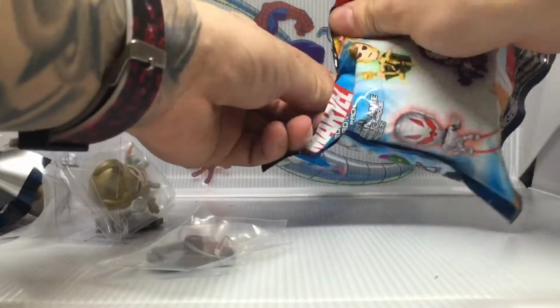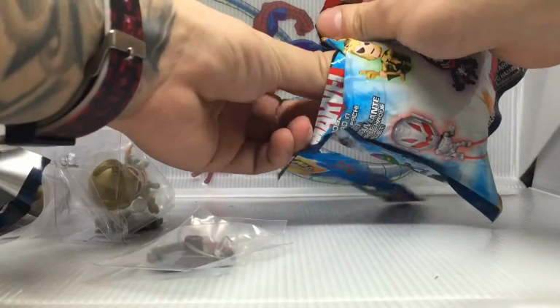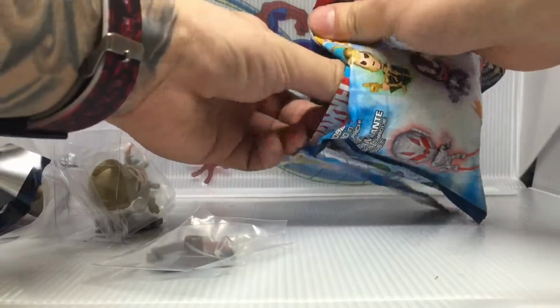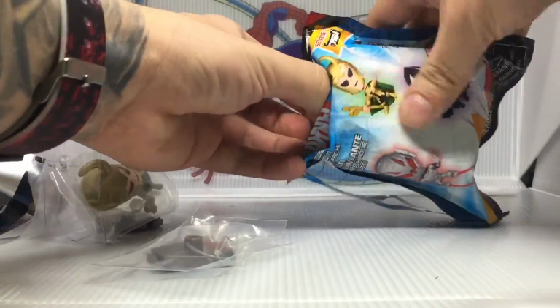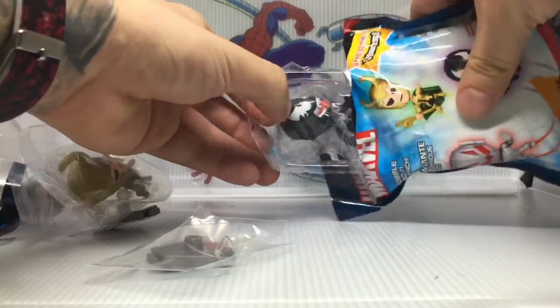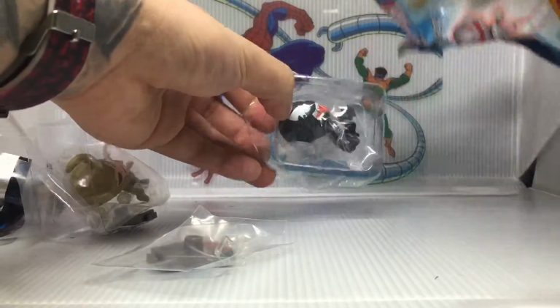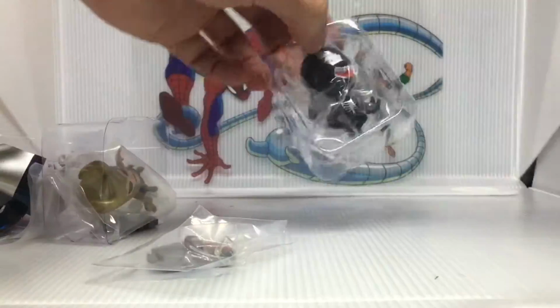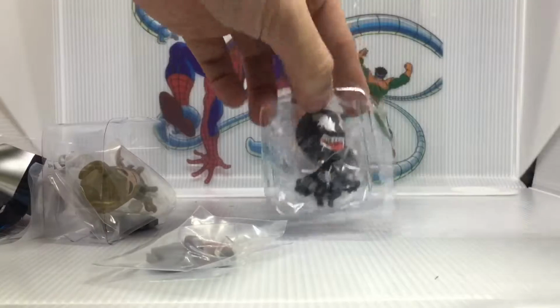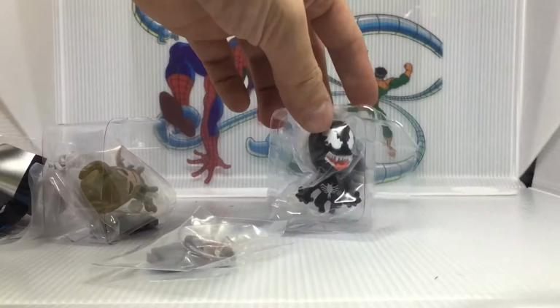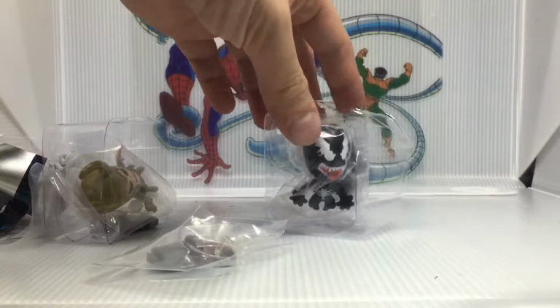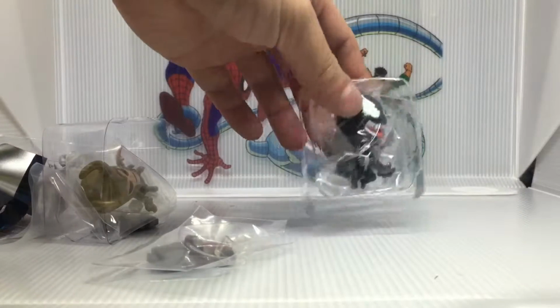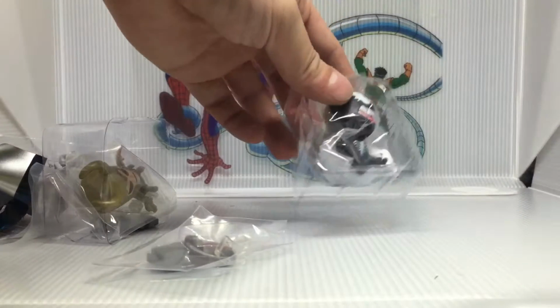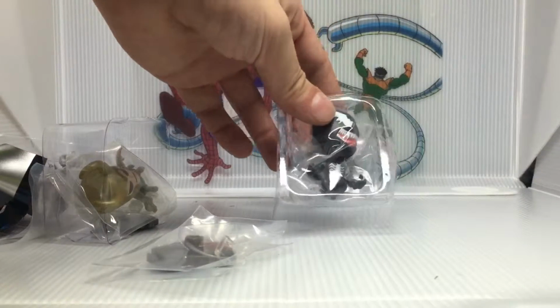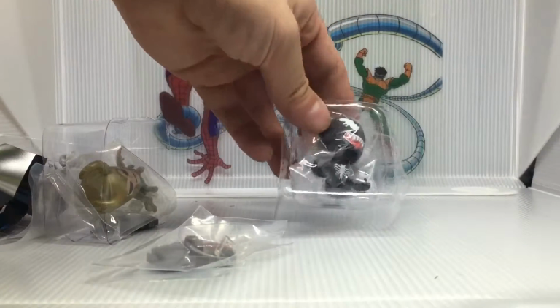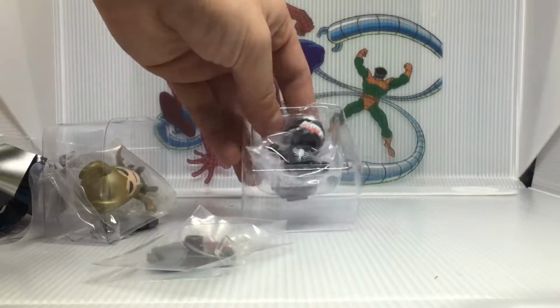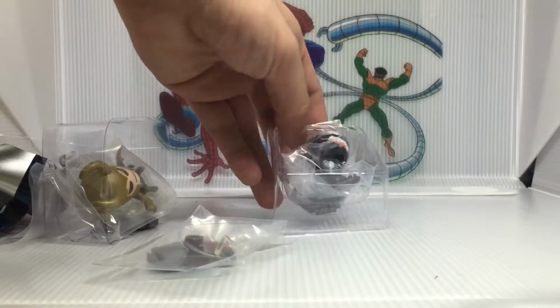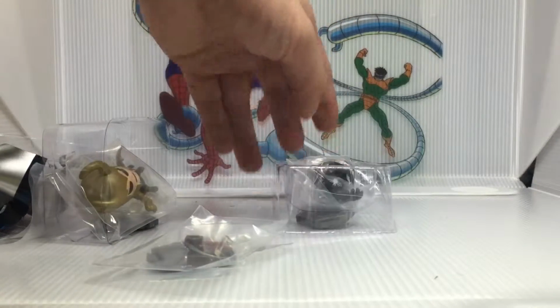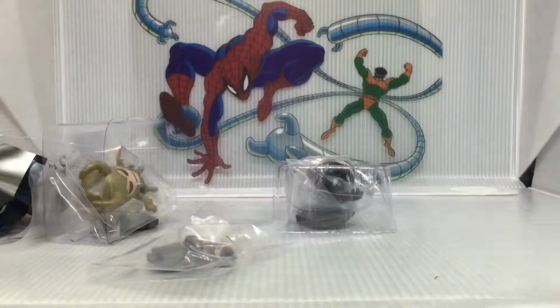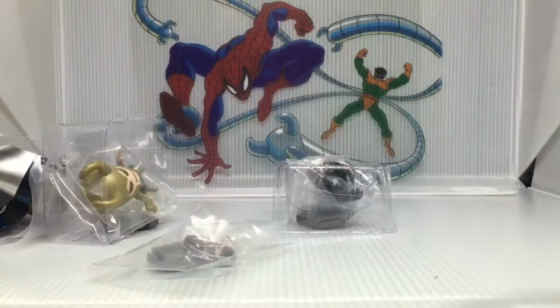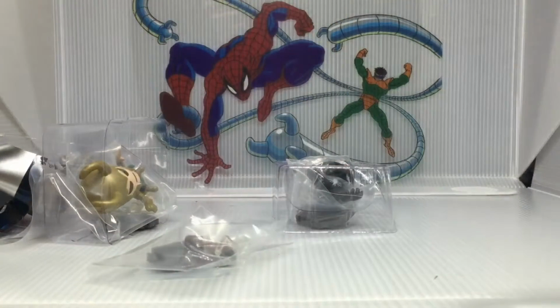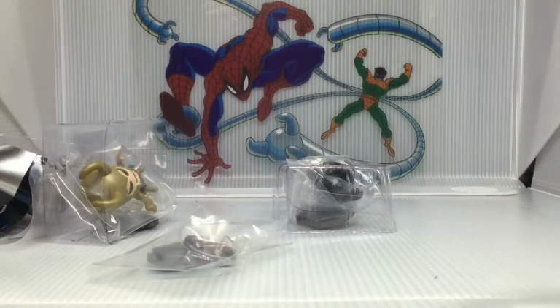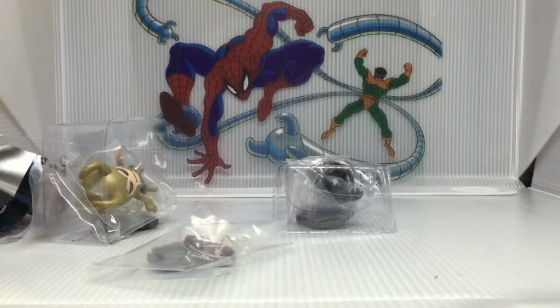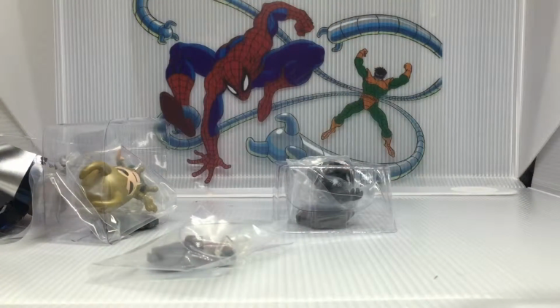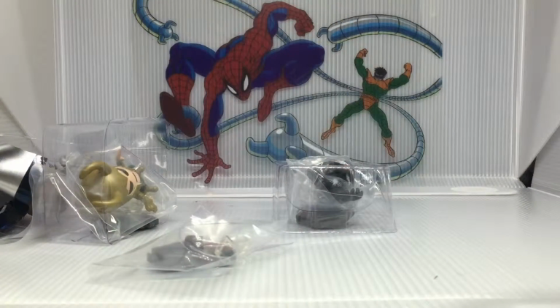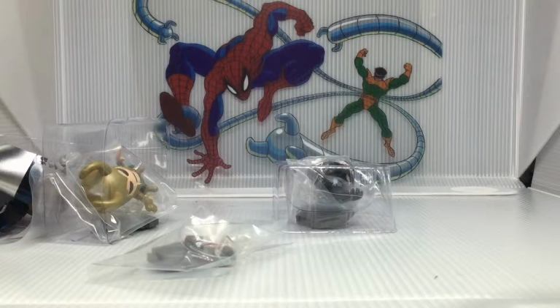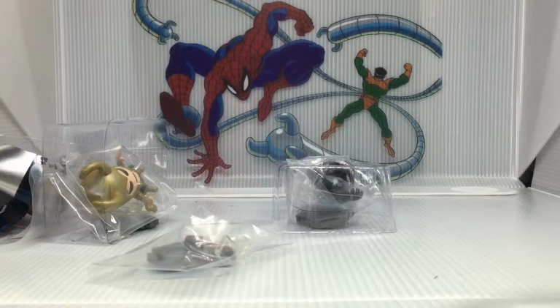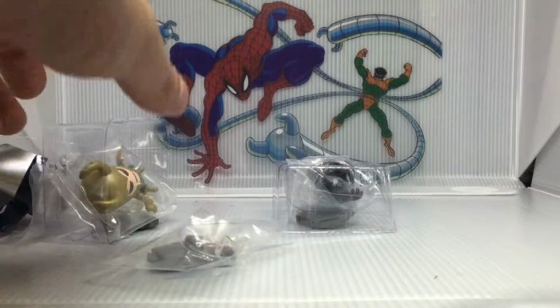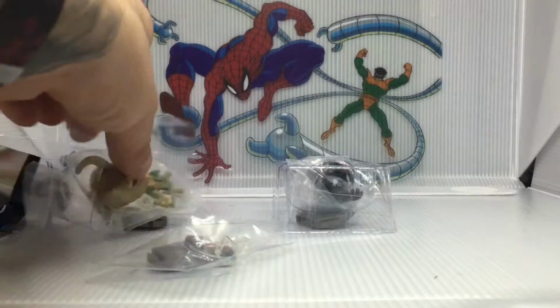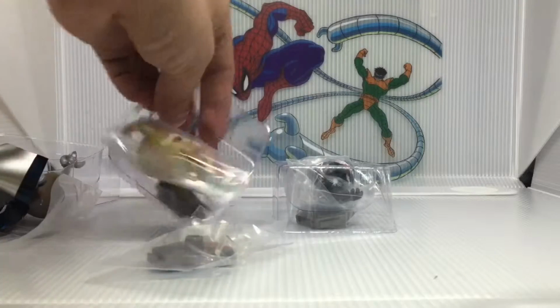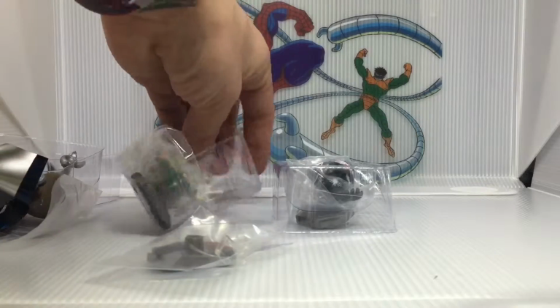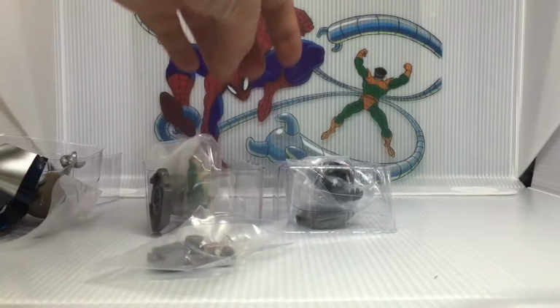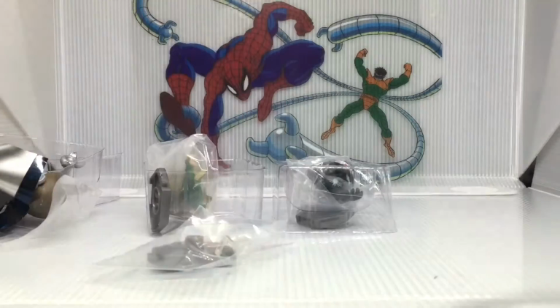Let's see what we end on. Another Venom — so that's another double. So we got two new ones and two duplicates. We'll take a second here and get them all set up.